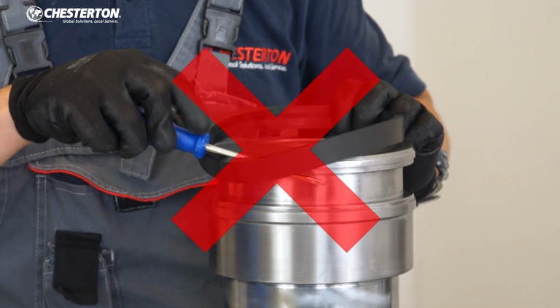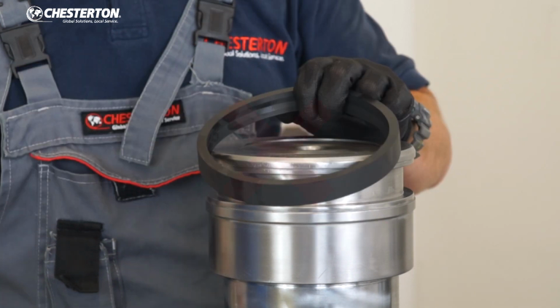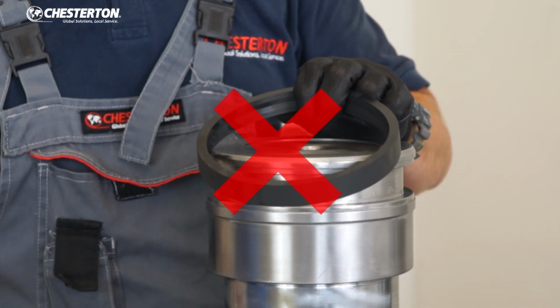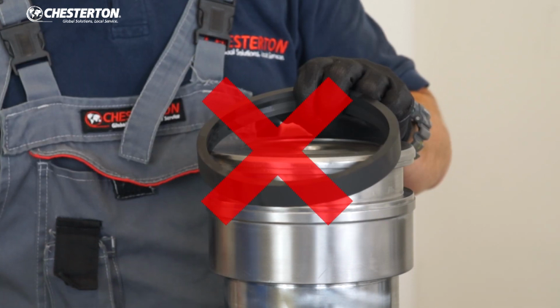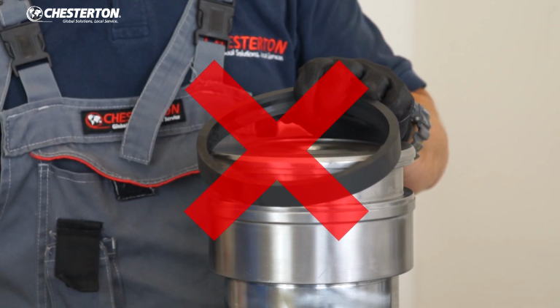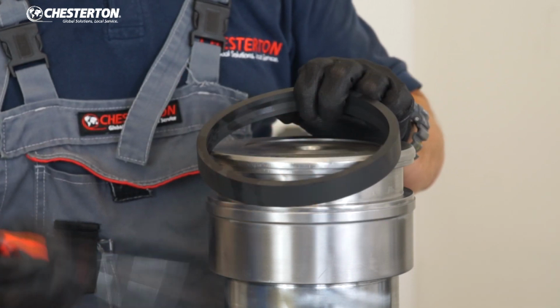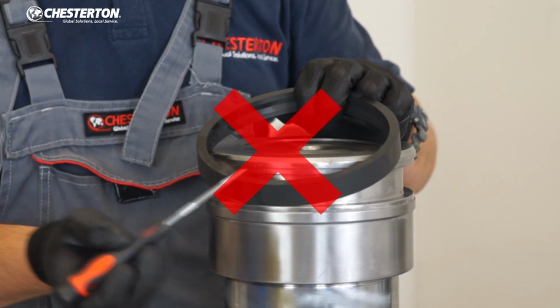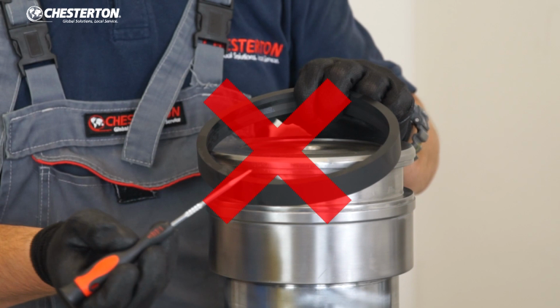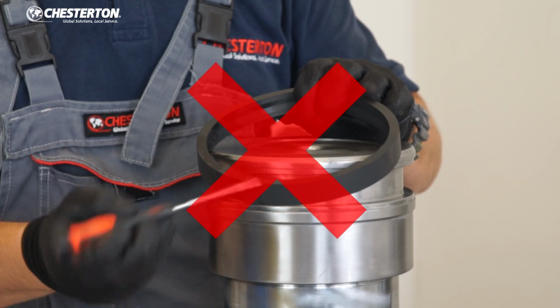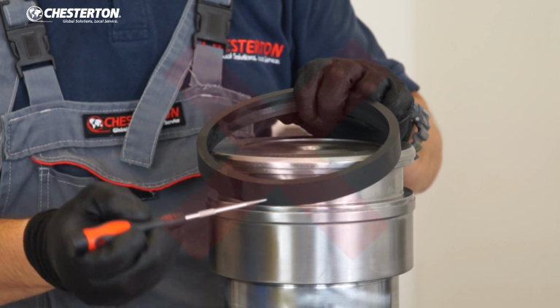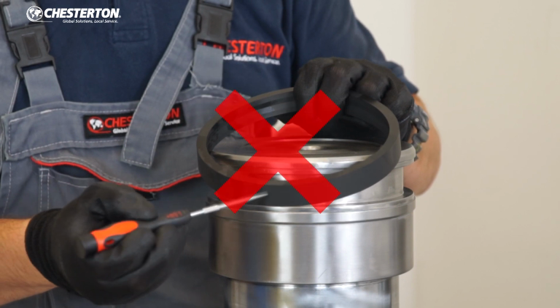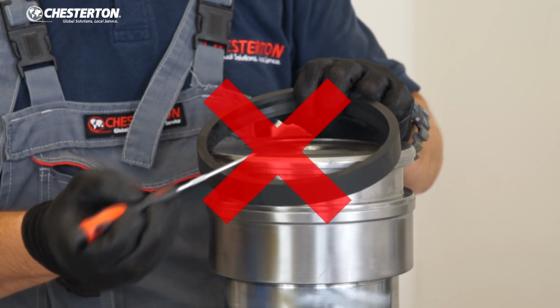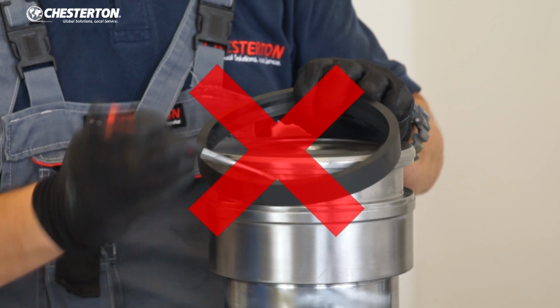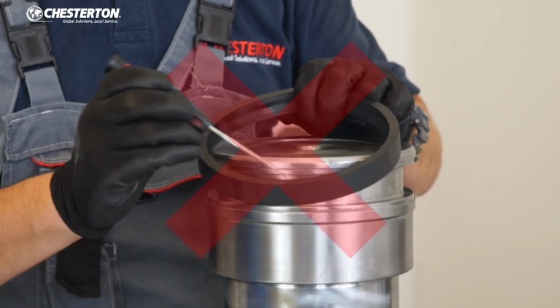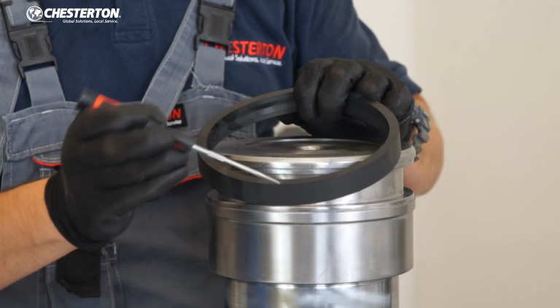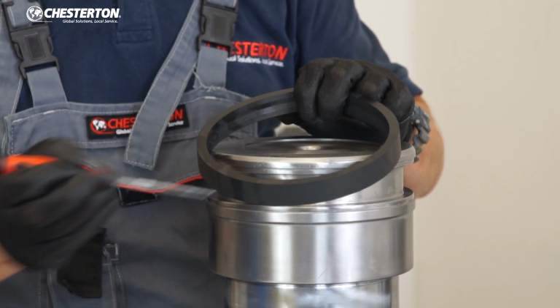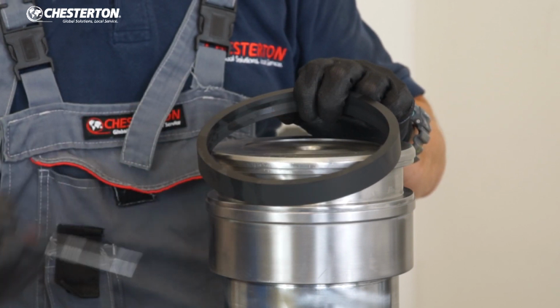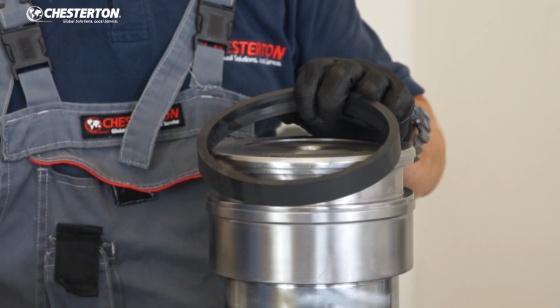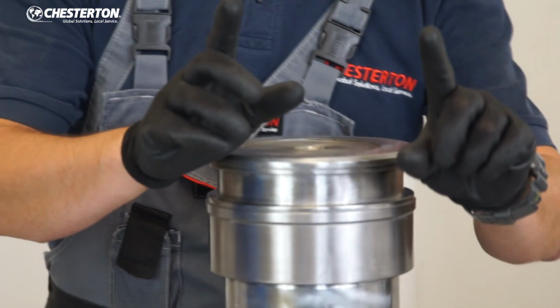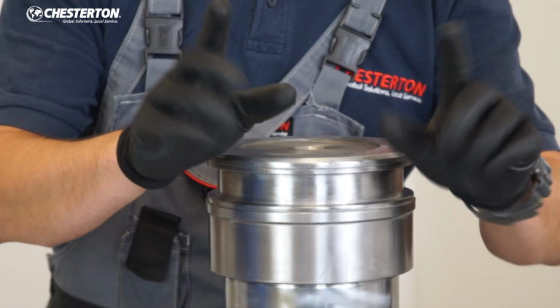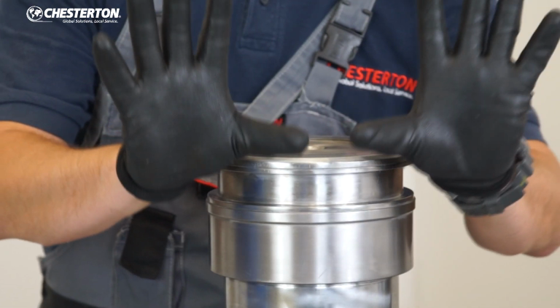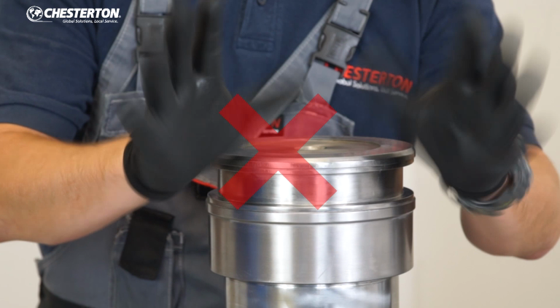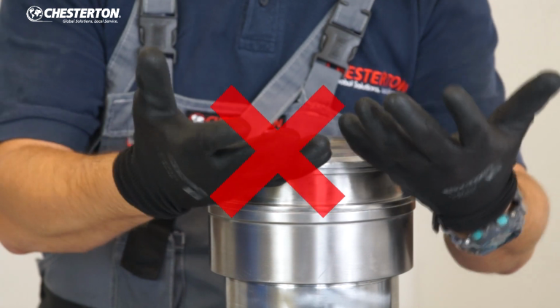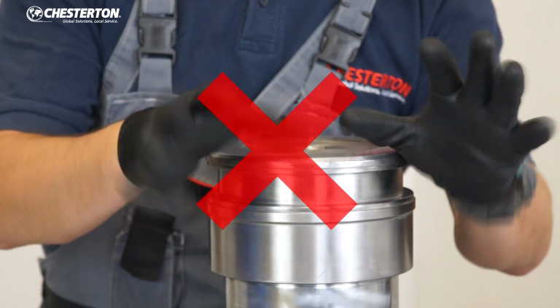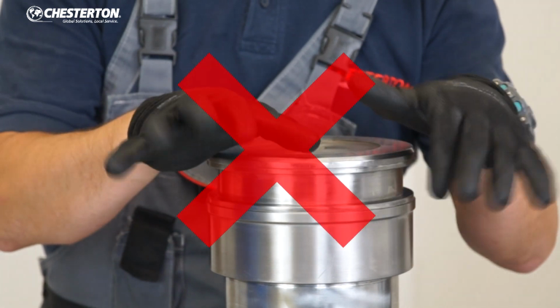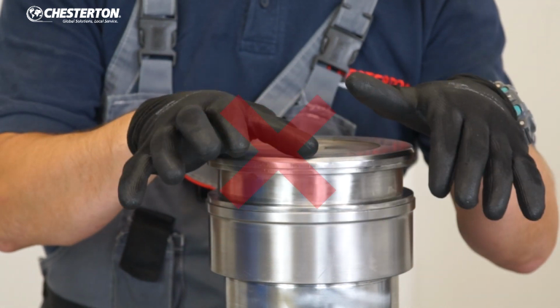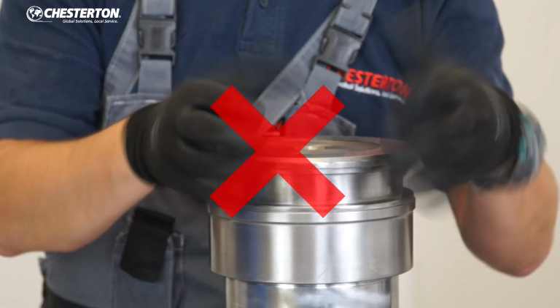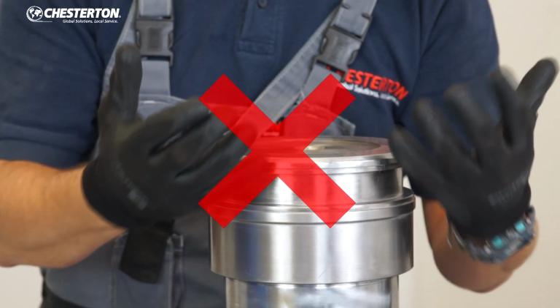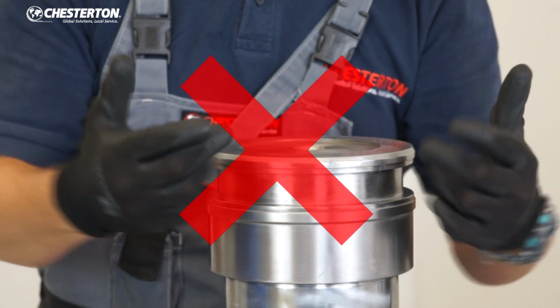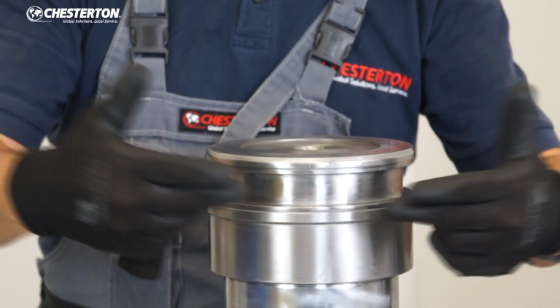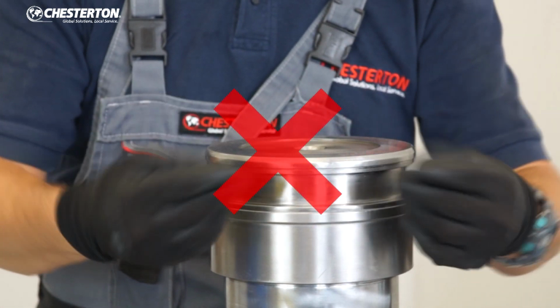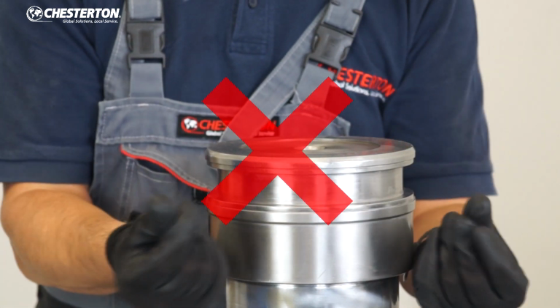Never use sharp tools like screwdrivers, which can damage your seal during installation. Never use heavy gloves to avoid introducing dirt into your groove.